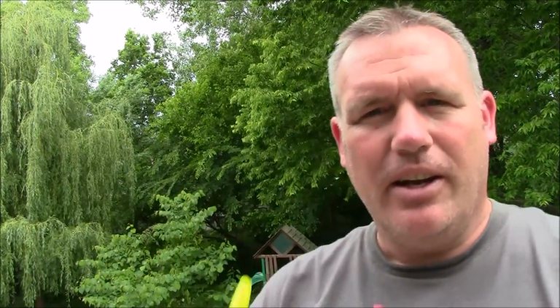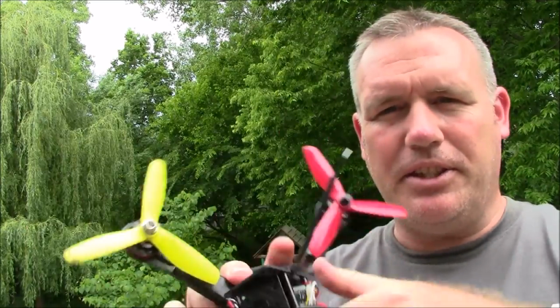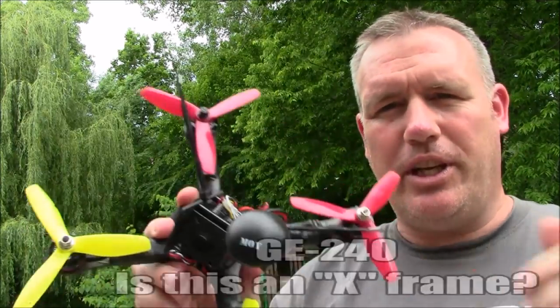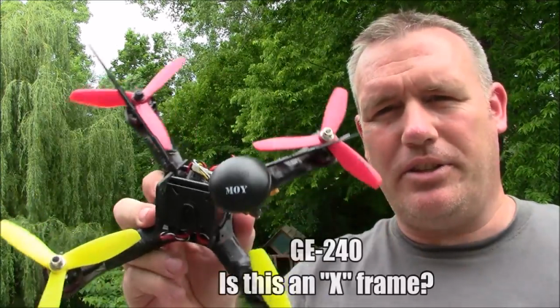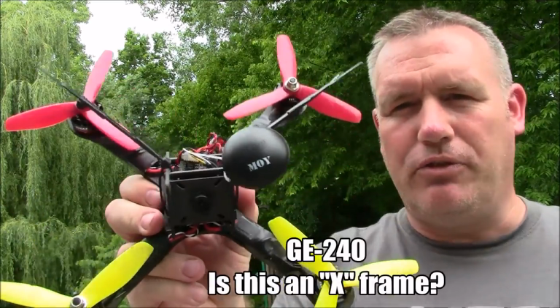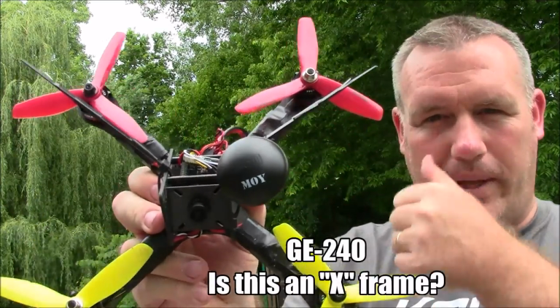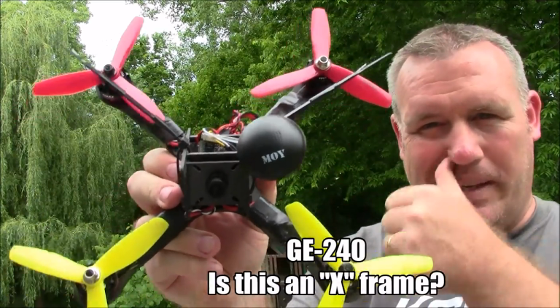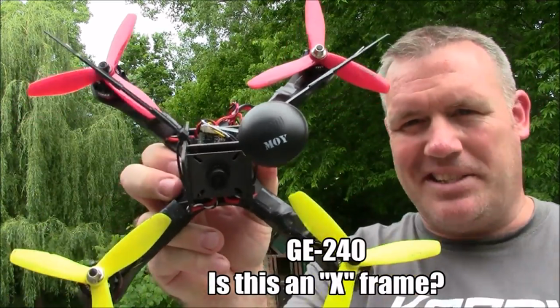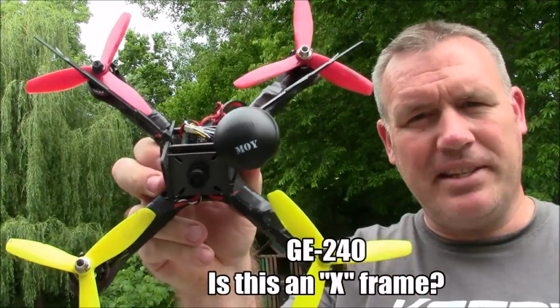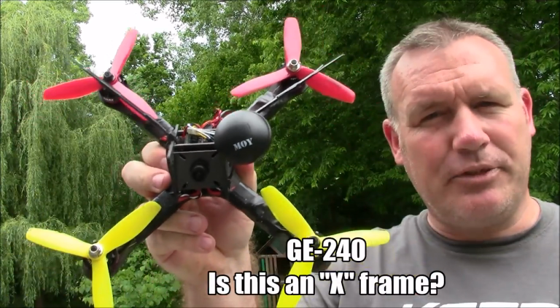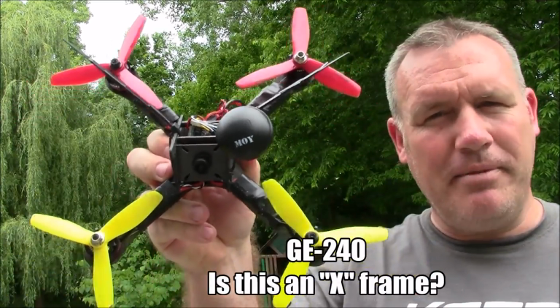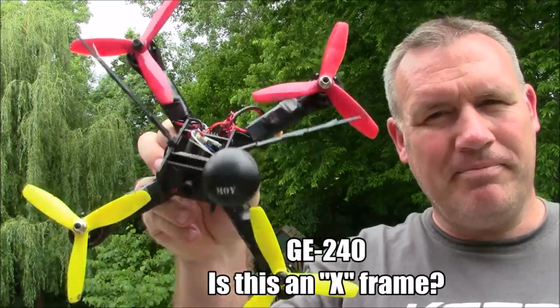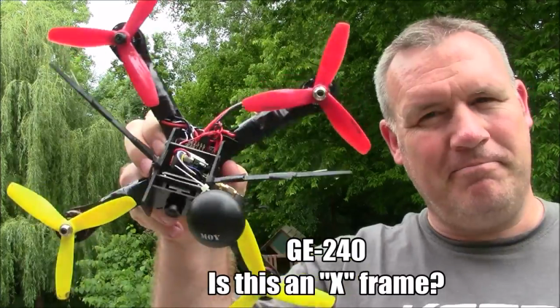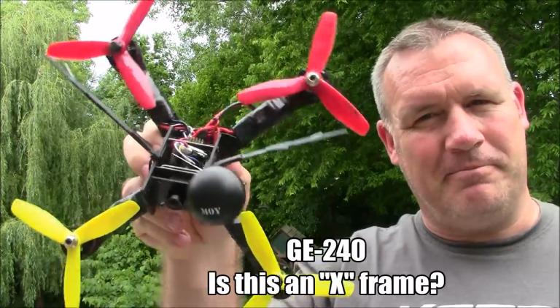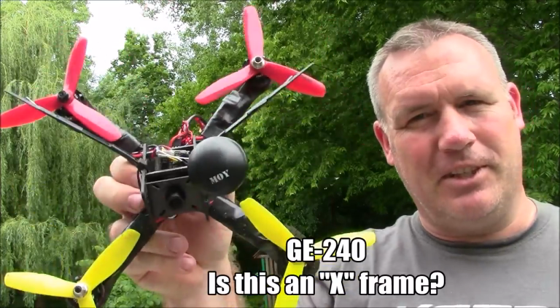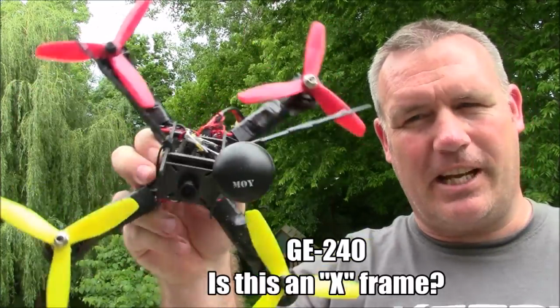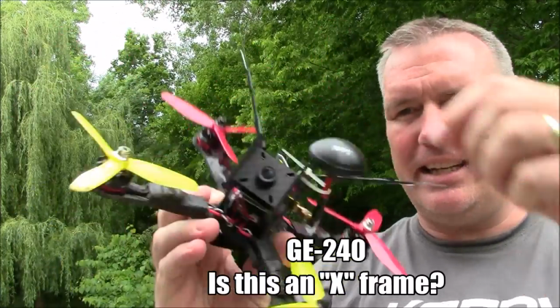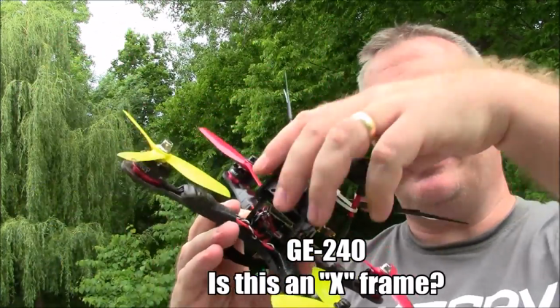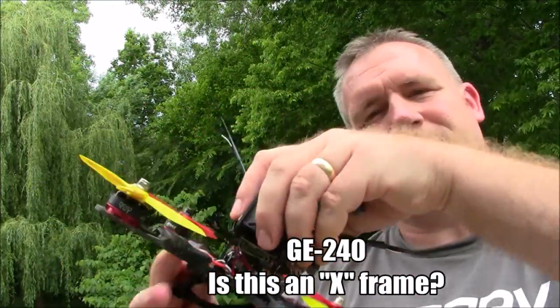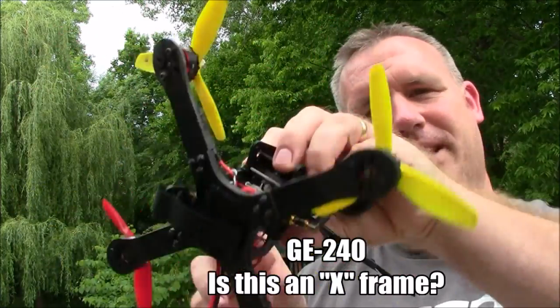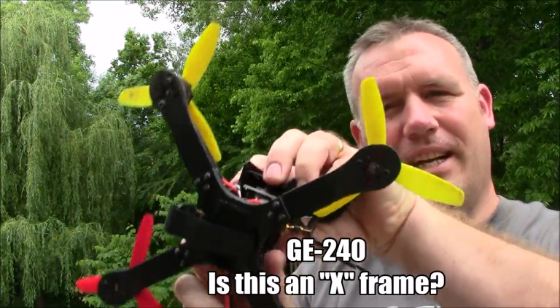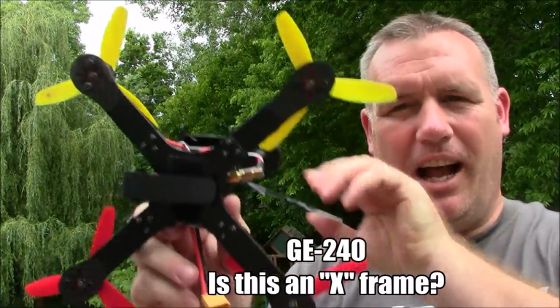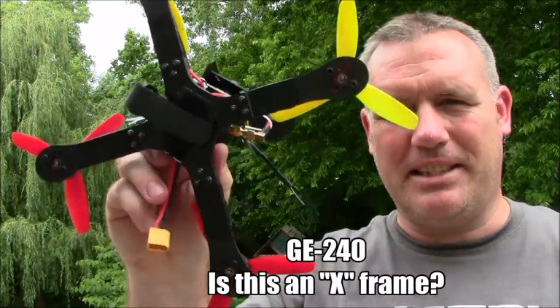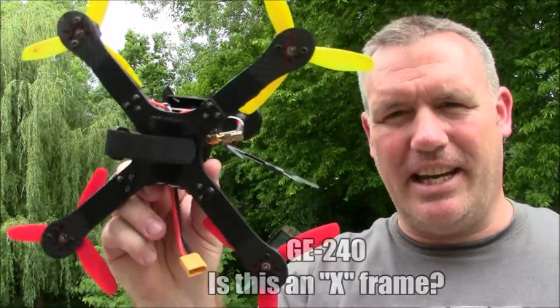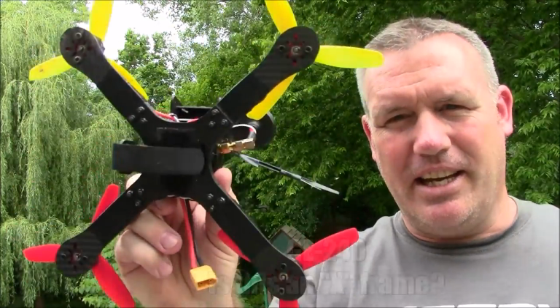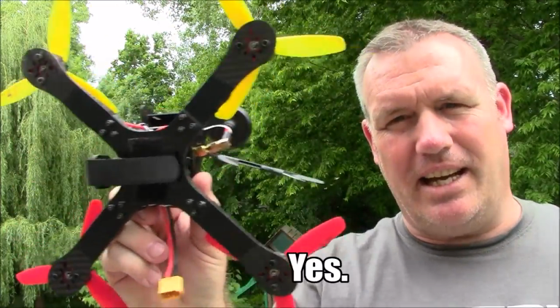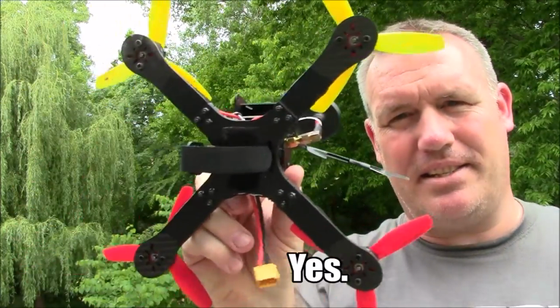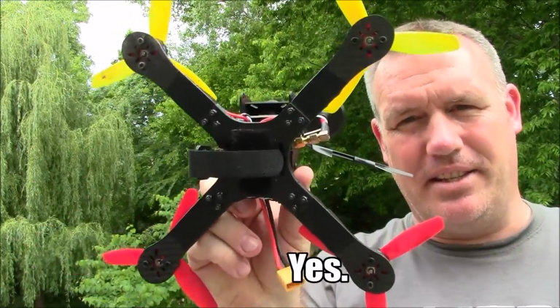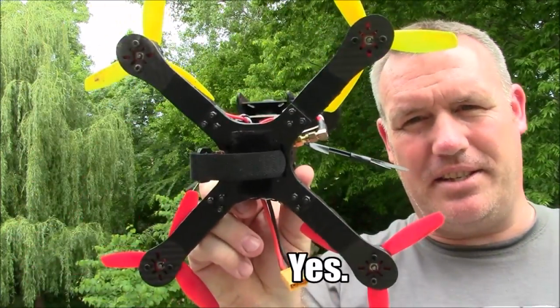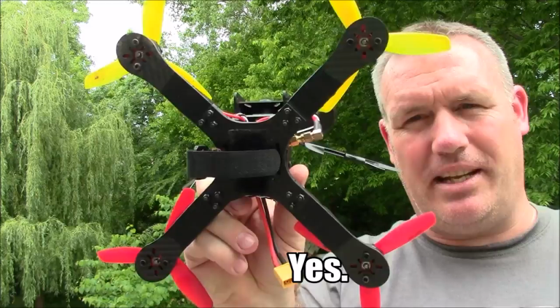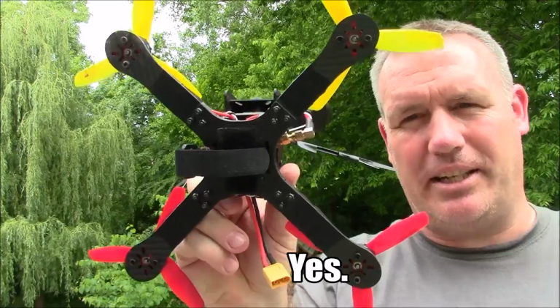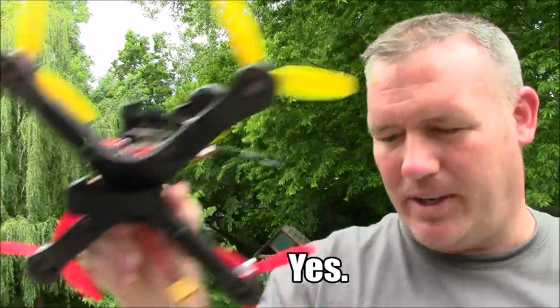Here's the GE-240. Is this an X-frame? Looks like an X. I would say yes, this is indeed an X-frame.